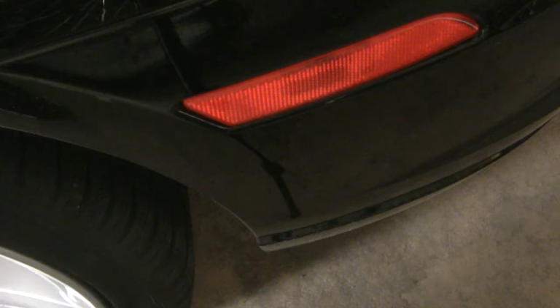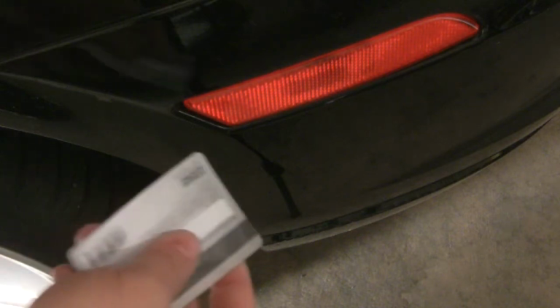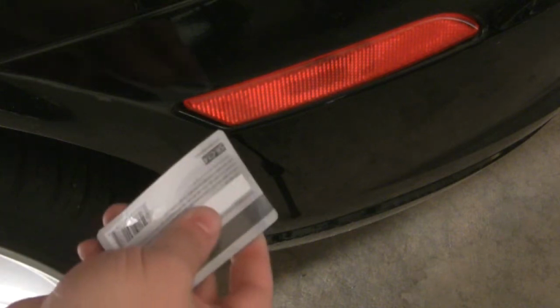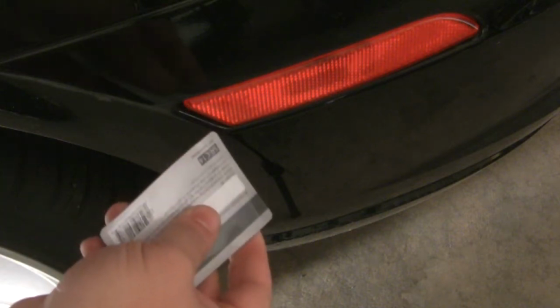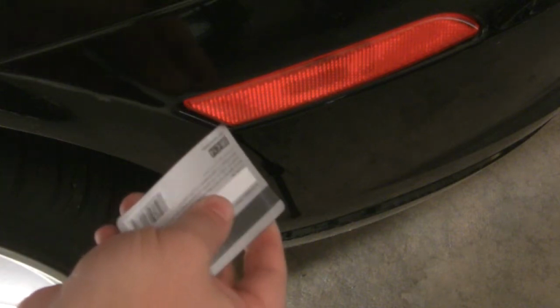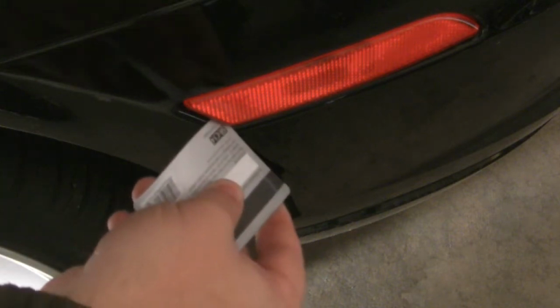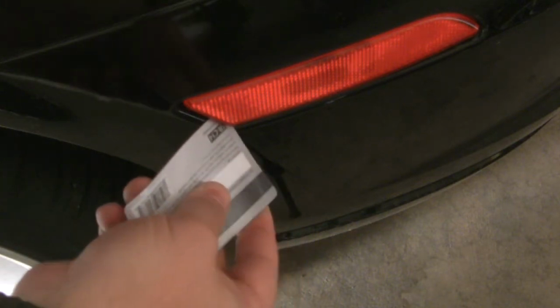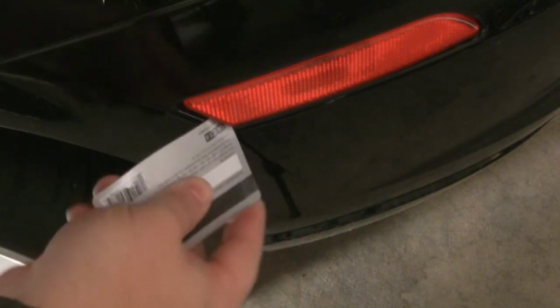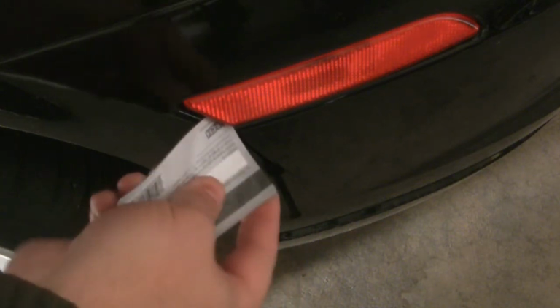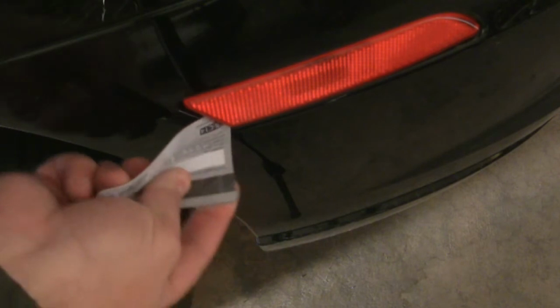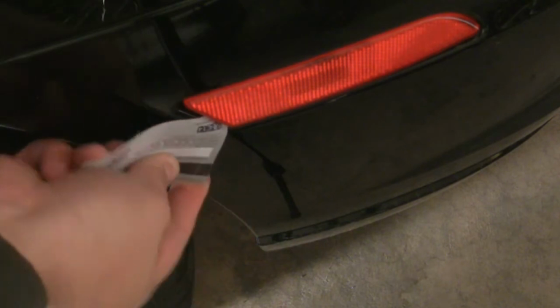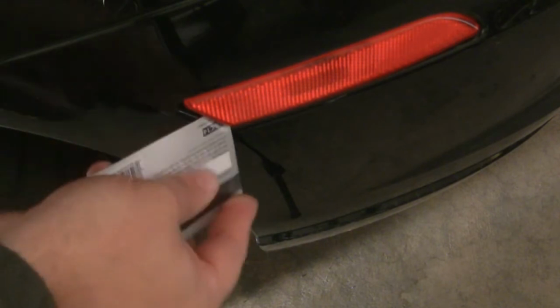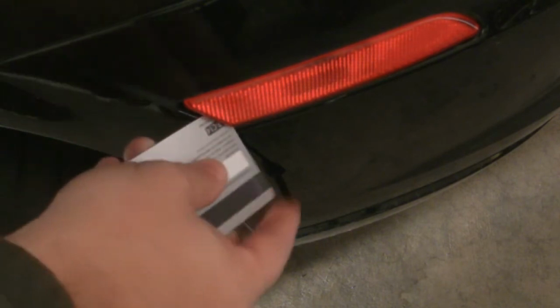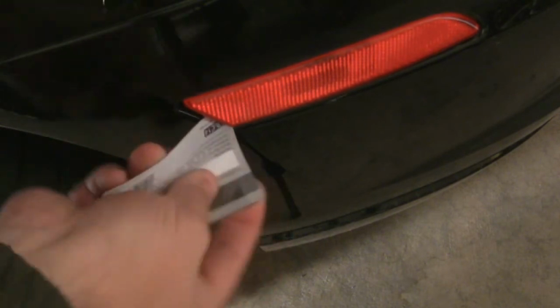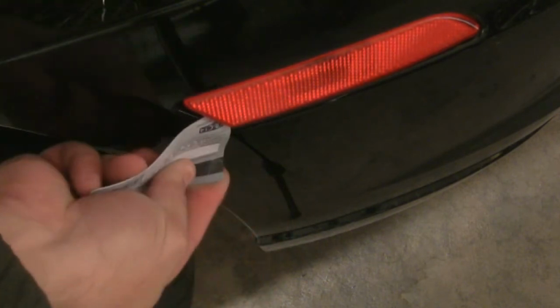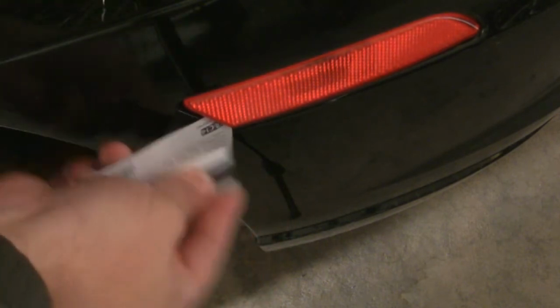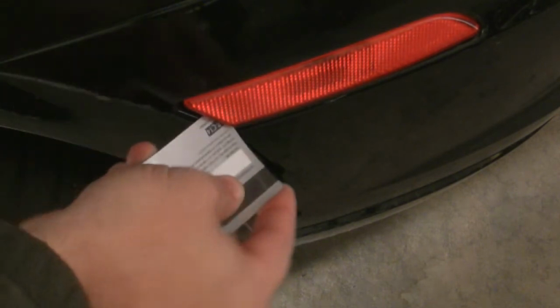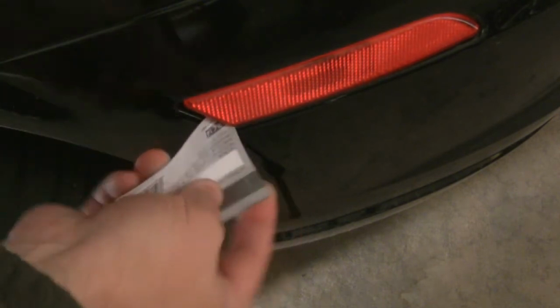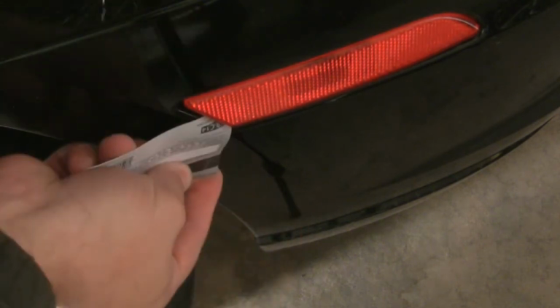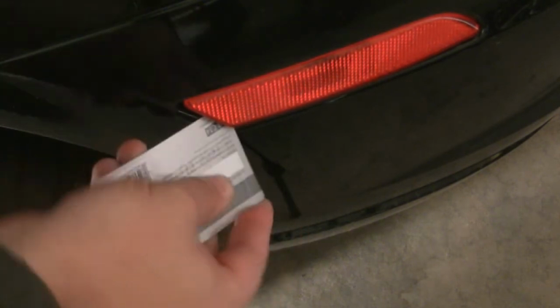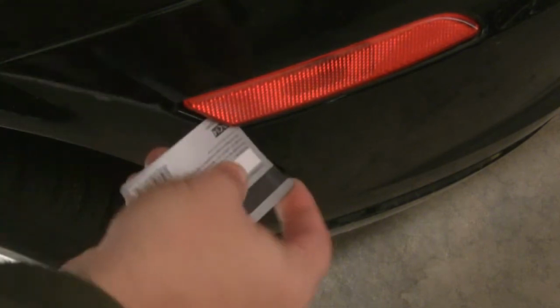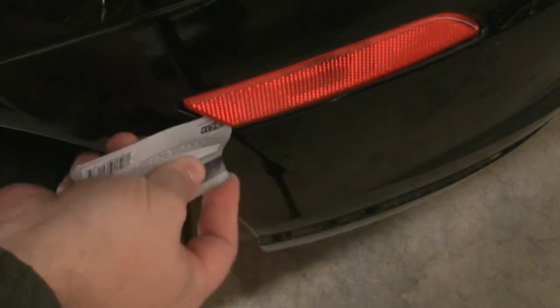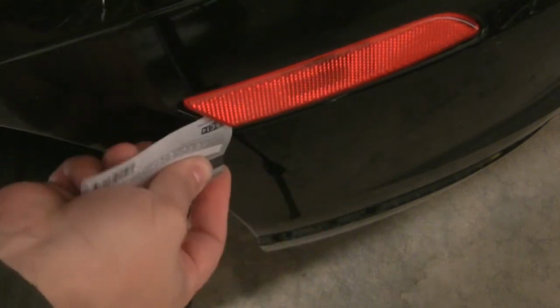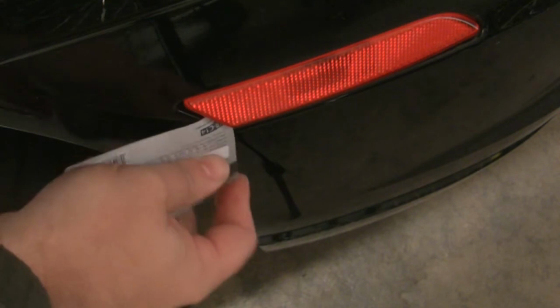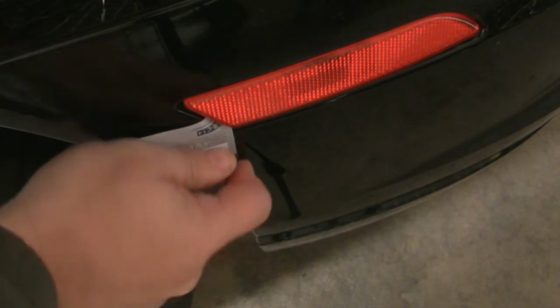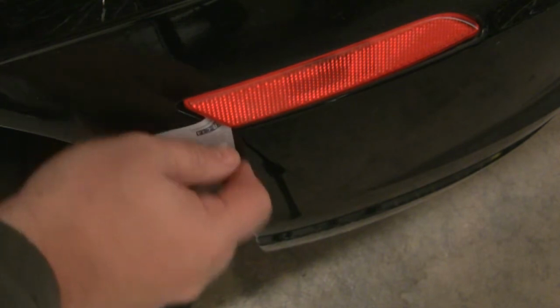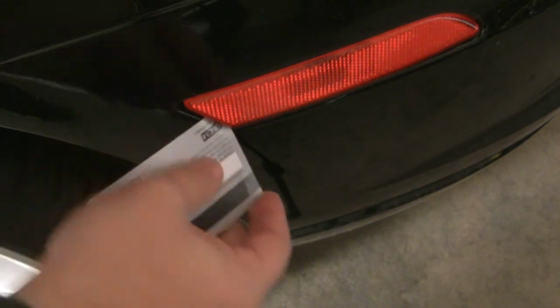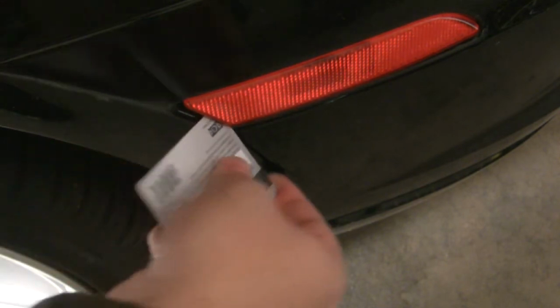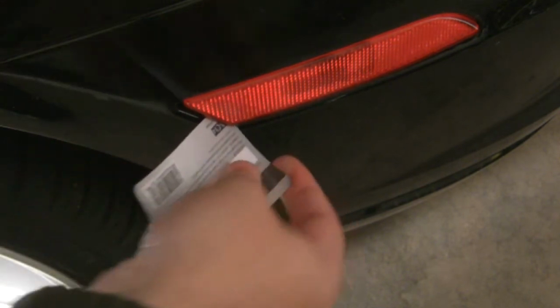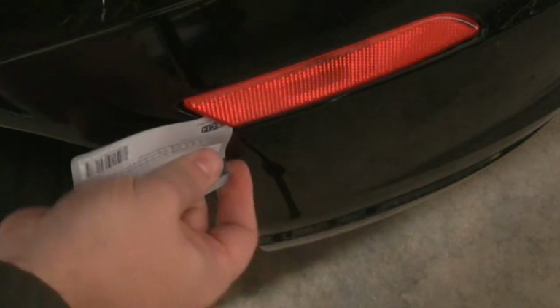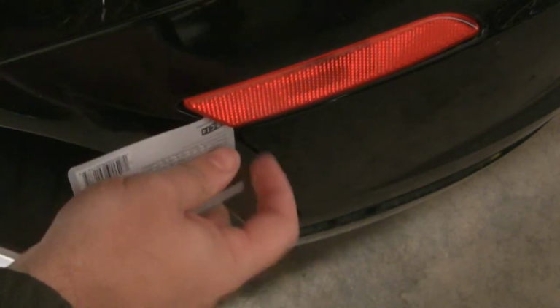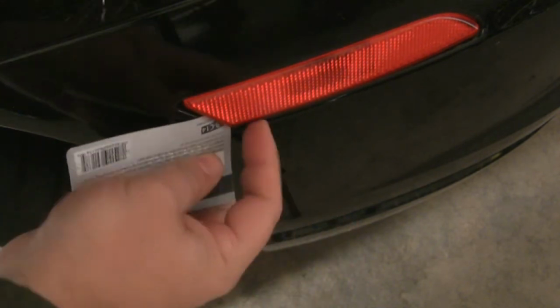Using a junk mail credit card, eject the light casing. The card may get bent, so don't use one you plan on keeping. It doesn't easily release and may take multiple attempts.